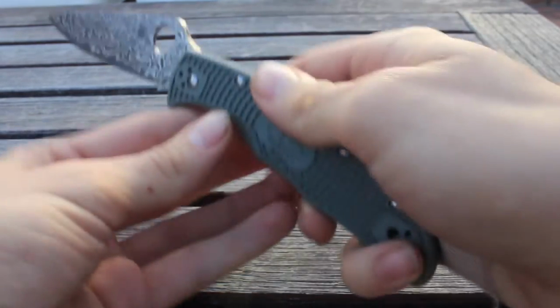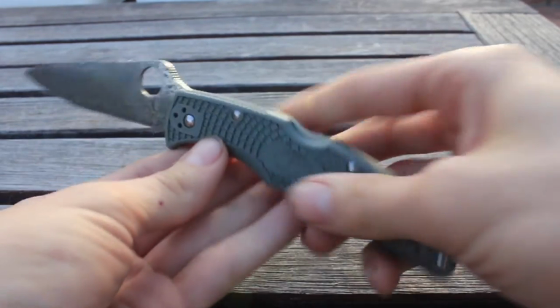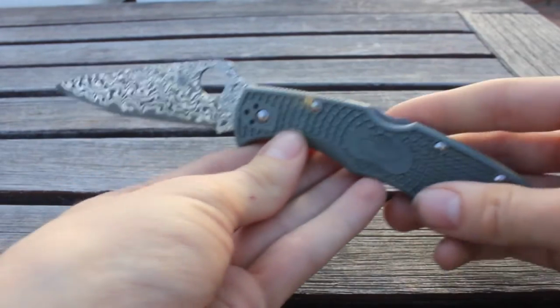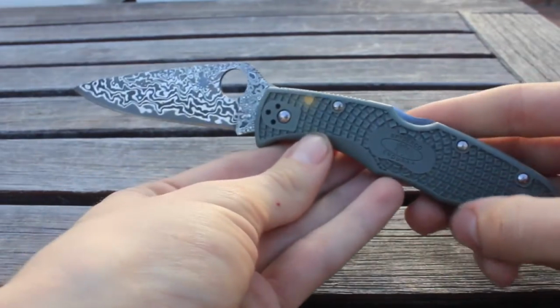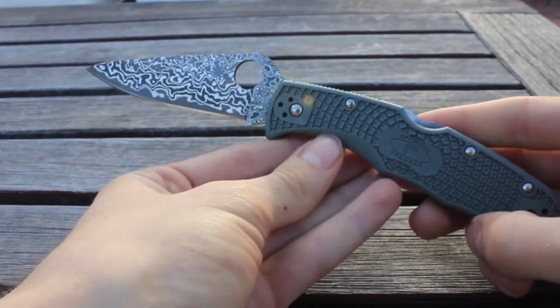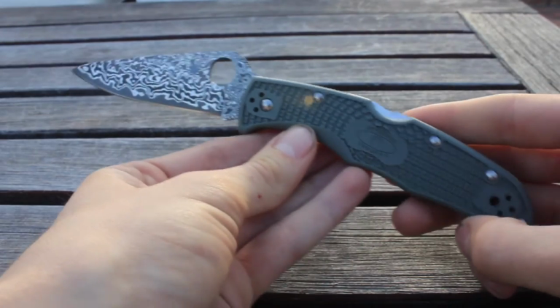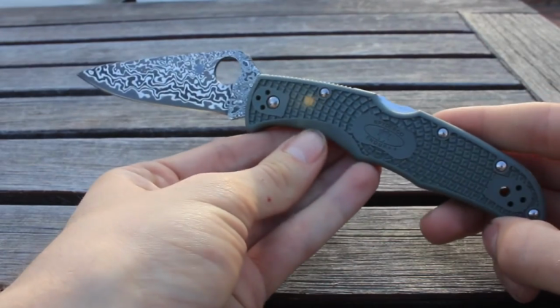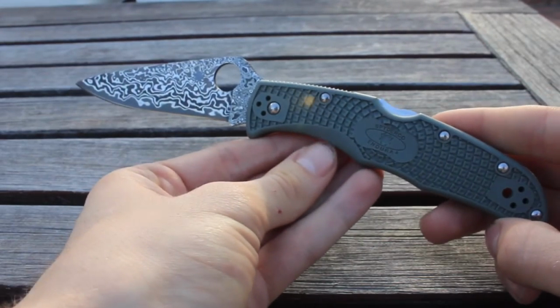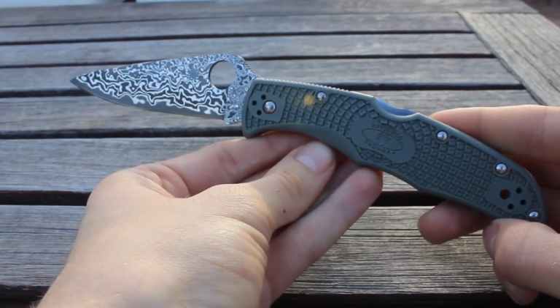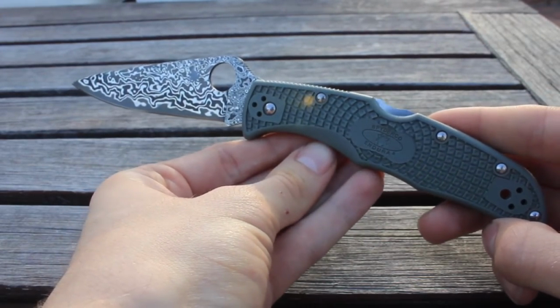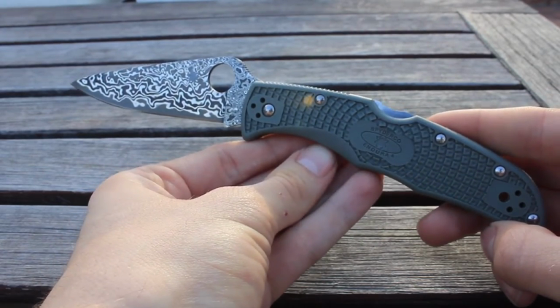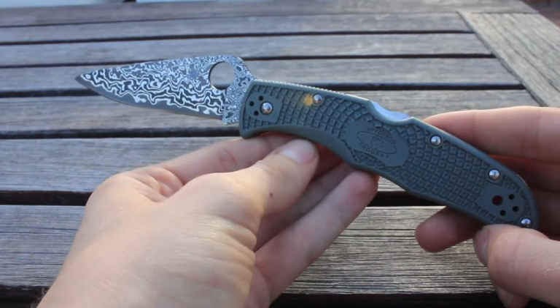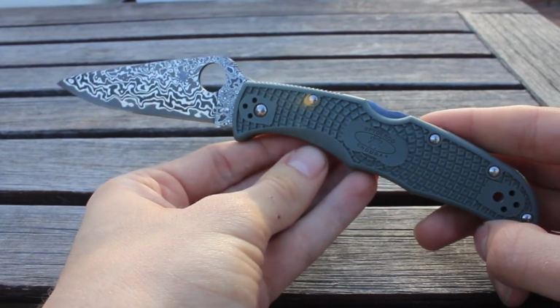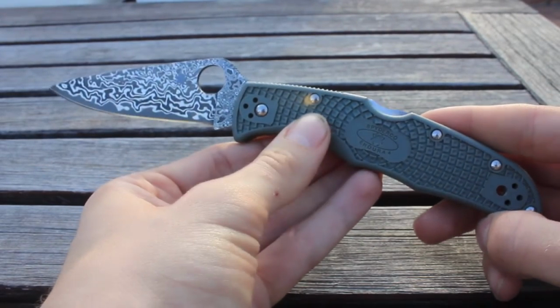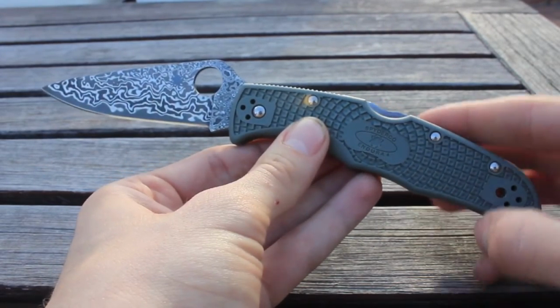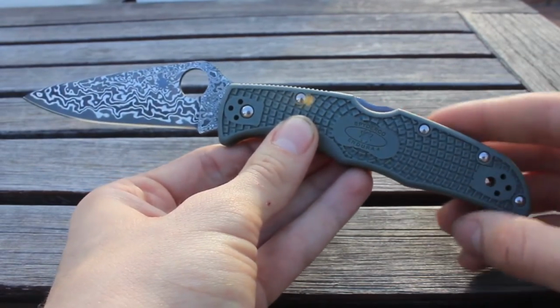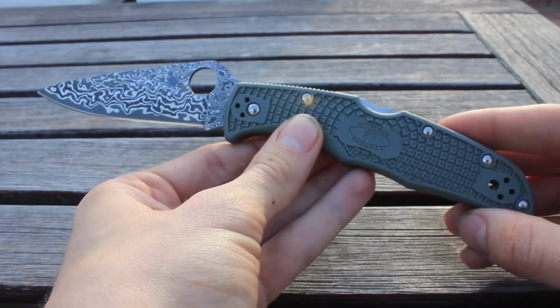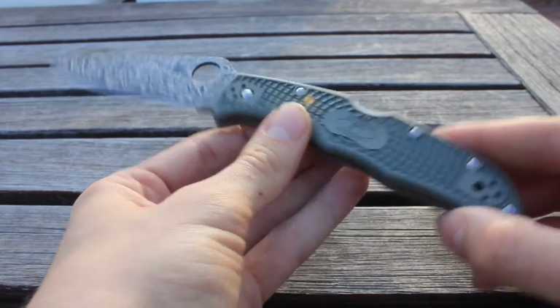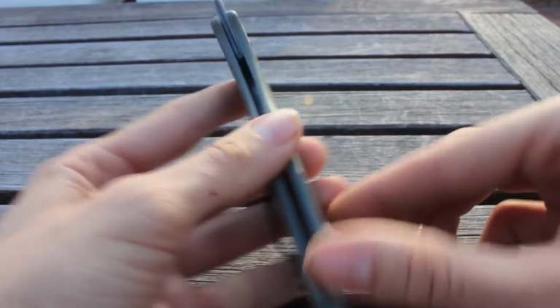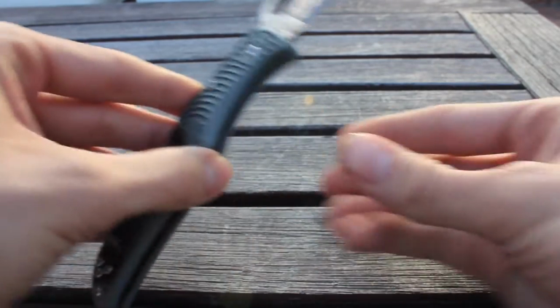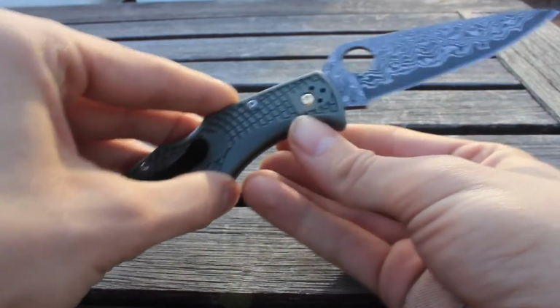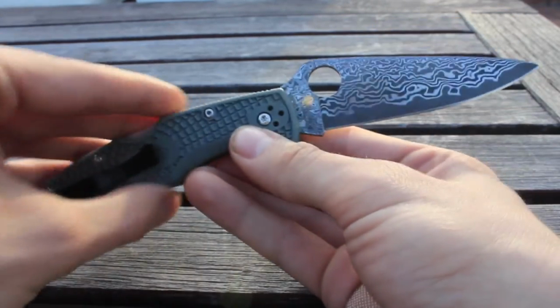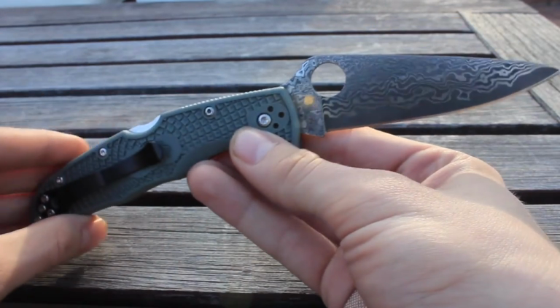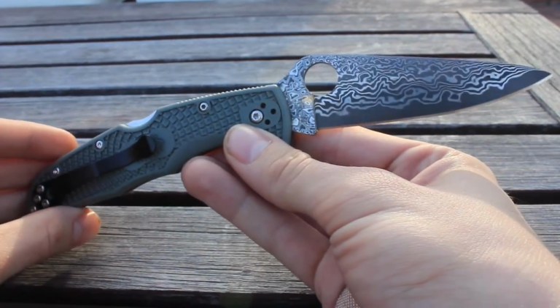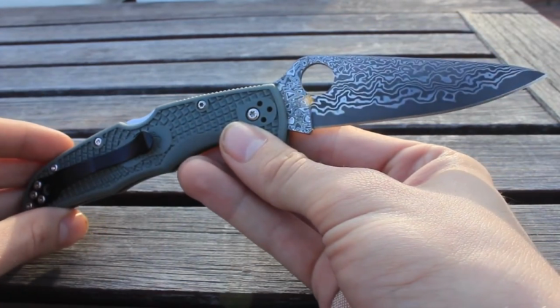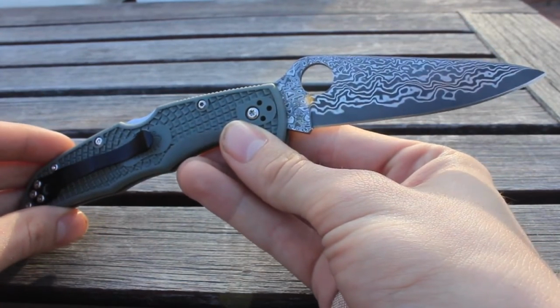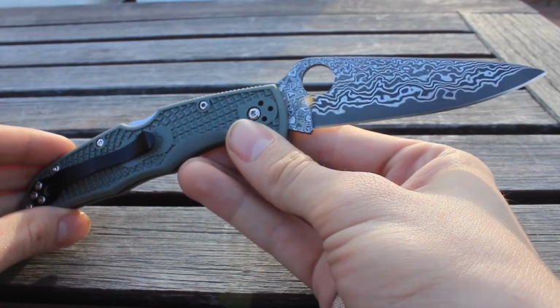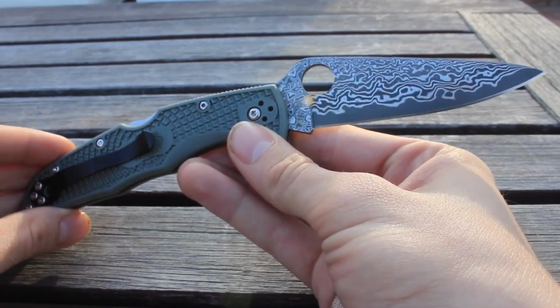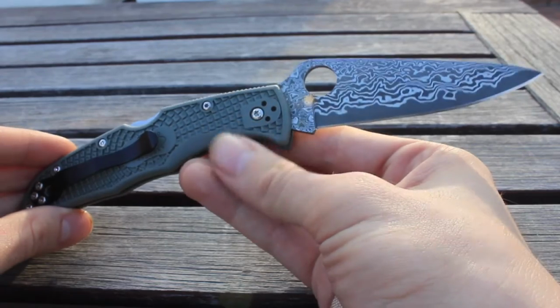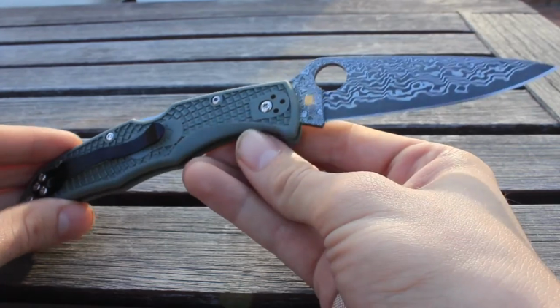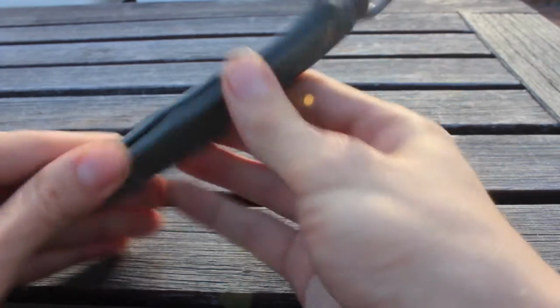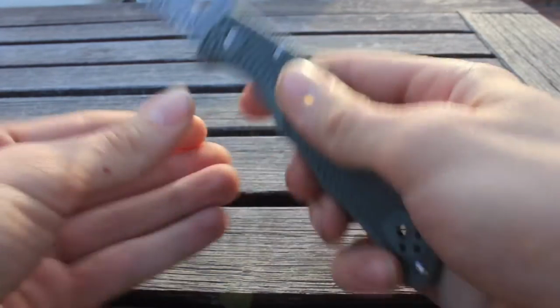The Damascus Steel pattern on this is supposed to be a Zebra Pattern Damascus, which features a very straight pattern. However, I think Spyderco made a mistake on my knife and gave me a pattern that they've used on previous models.